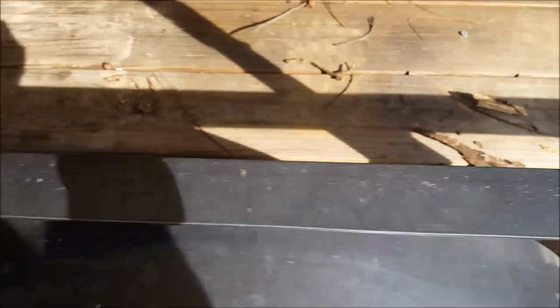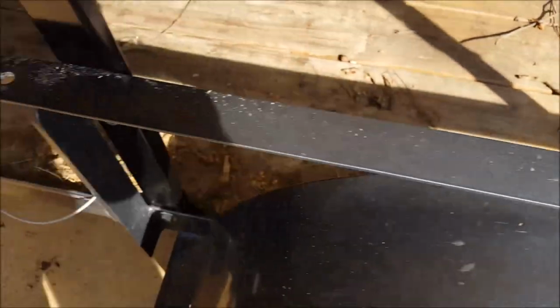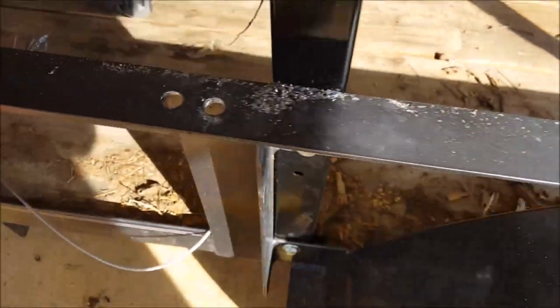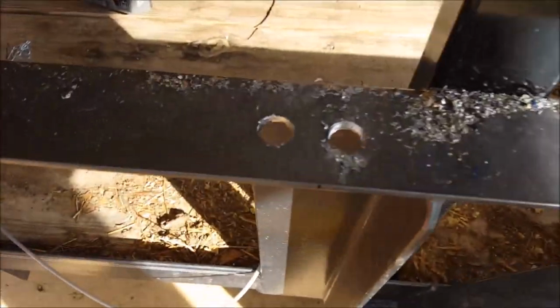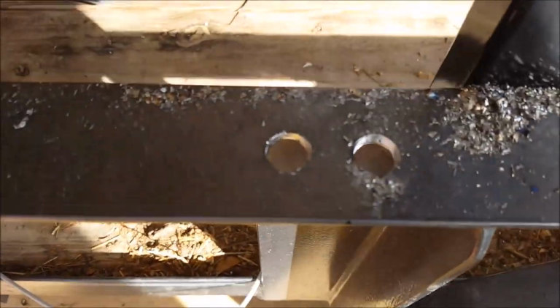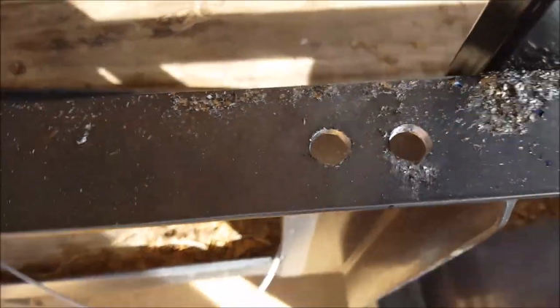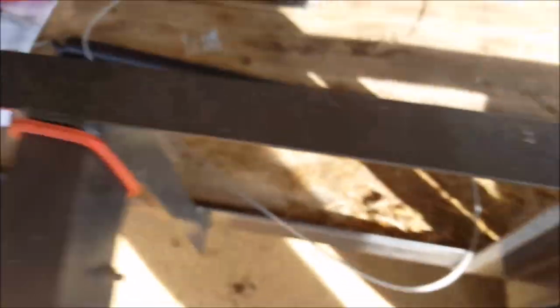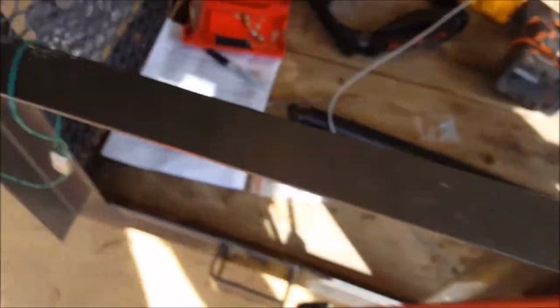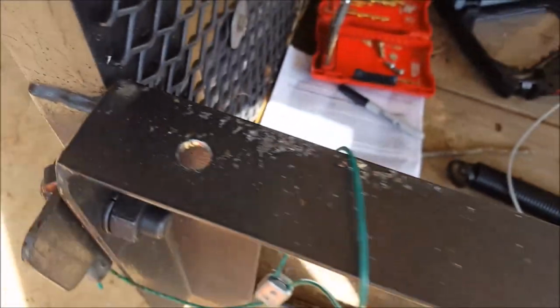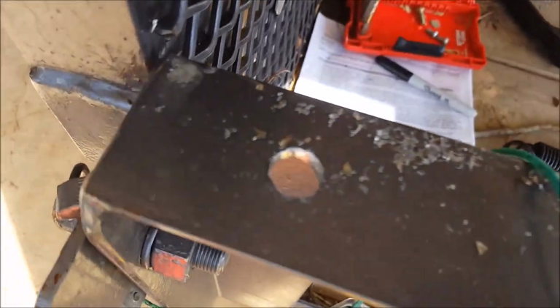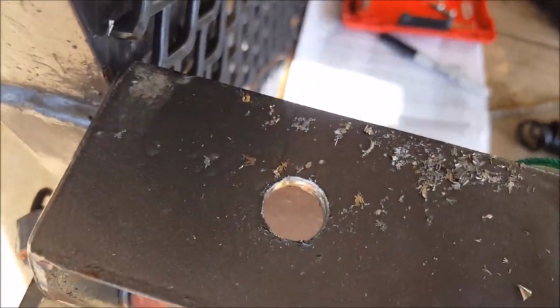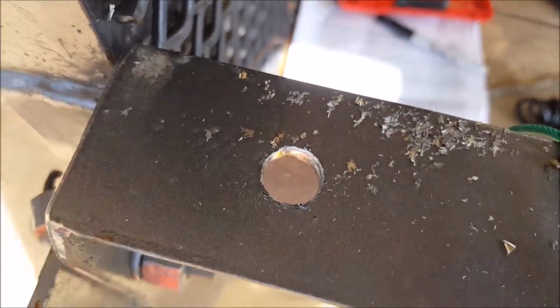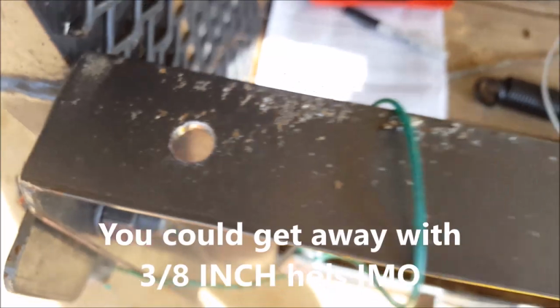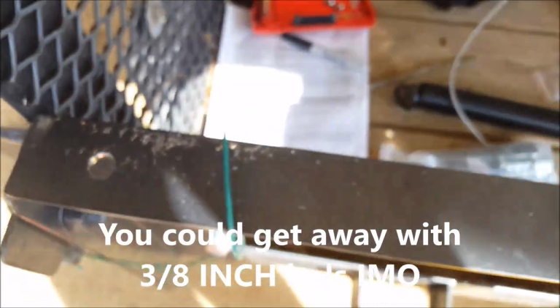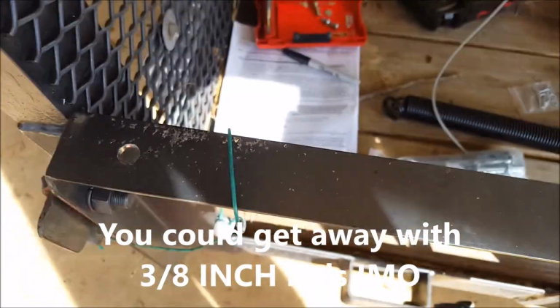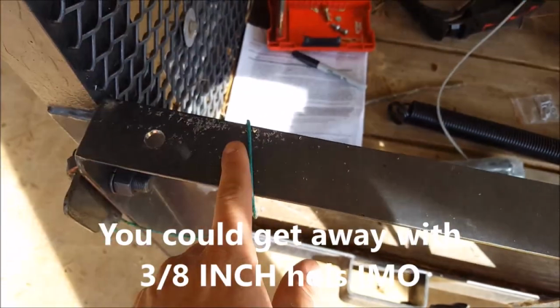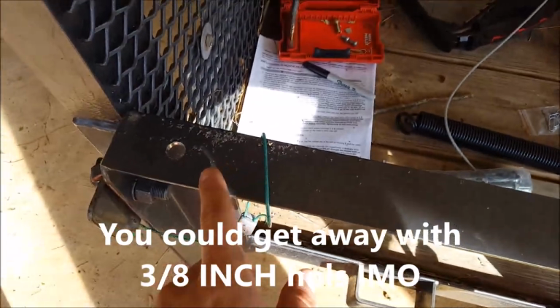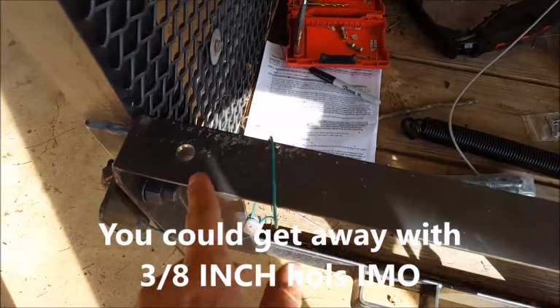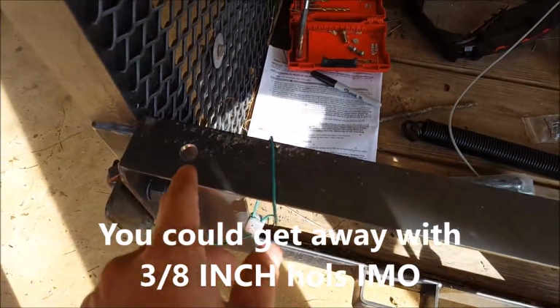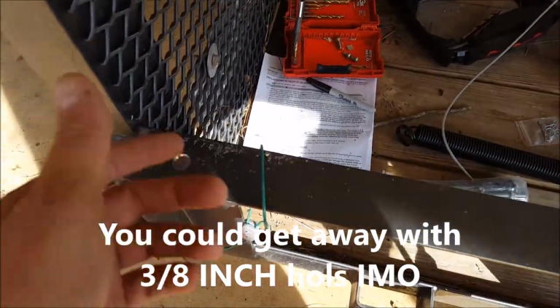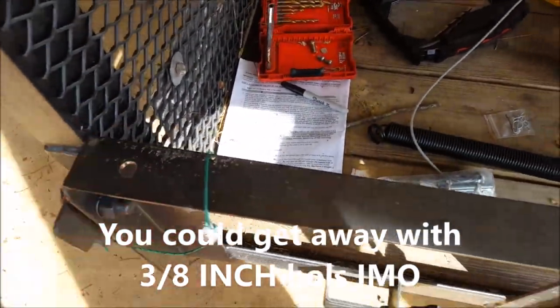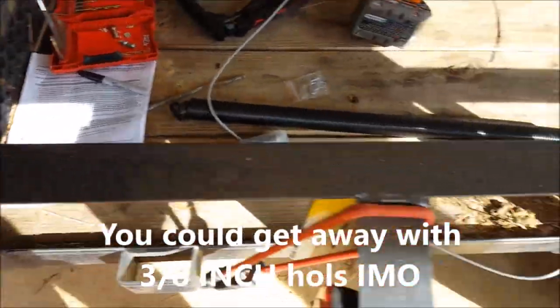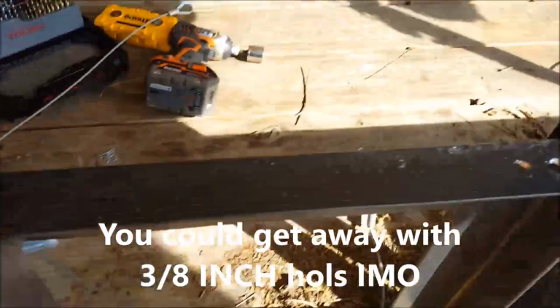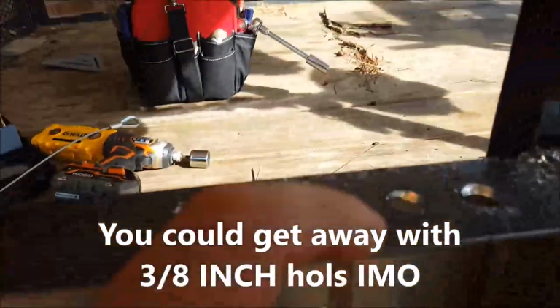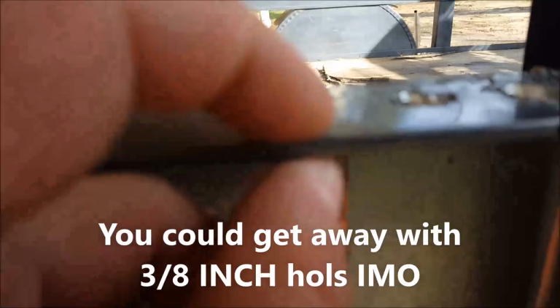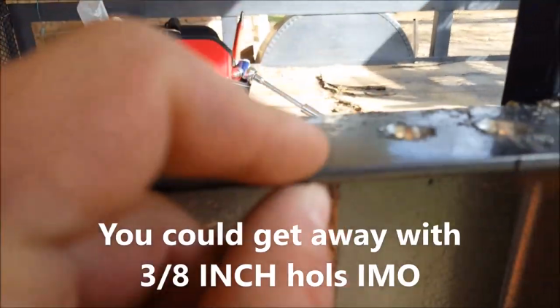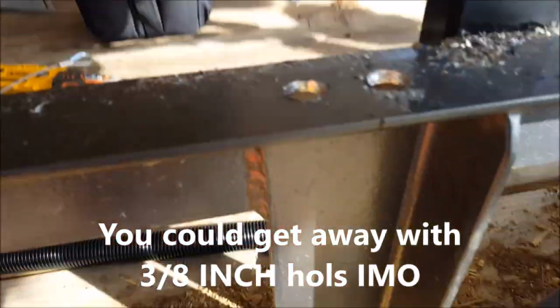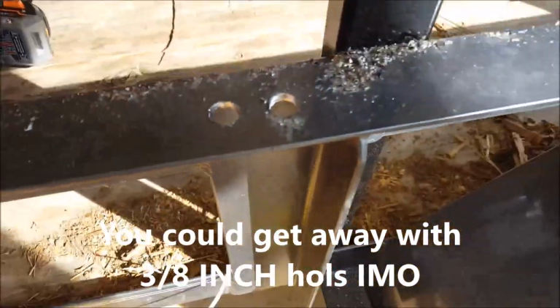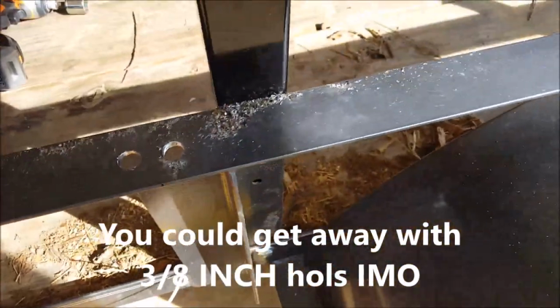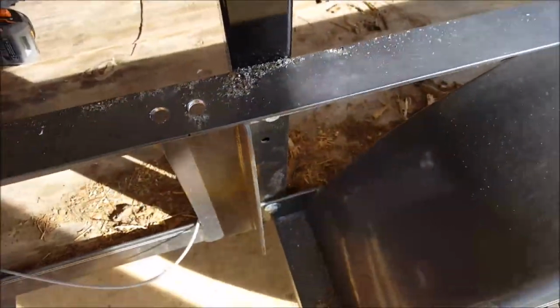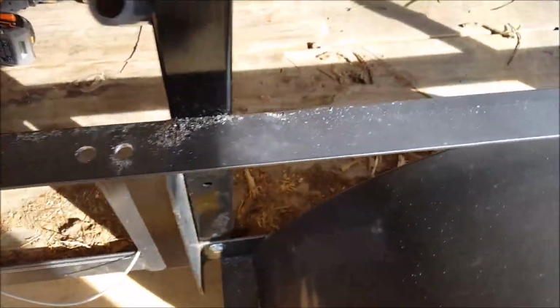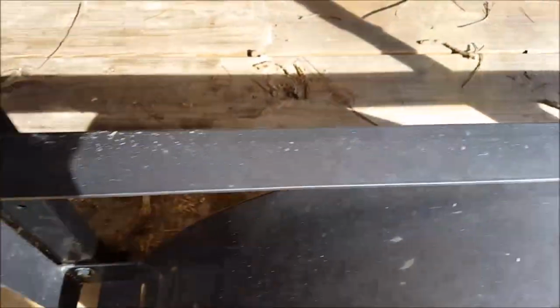You want to drill half-inch holes. They are going to be oversized. I definitely started out with a smaller drill bit and worked my way up because this trailer is really thick. If you have a not-so-thick trailer you should be good.